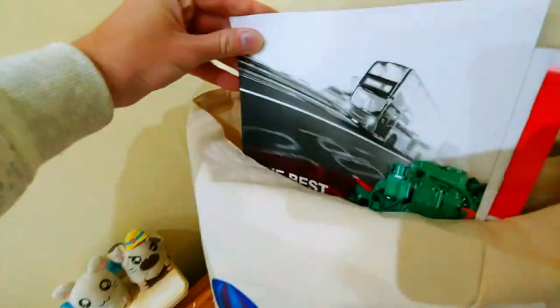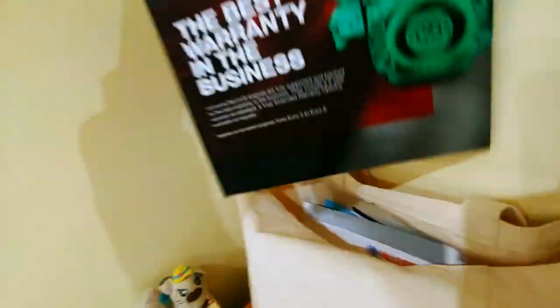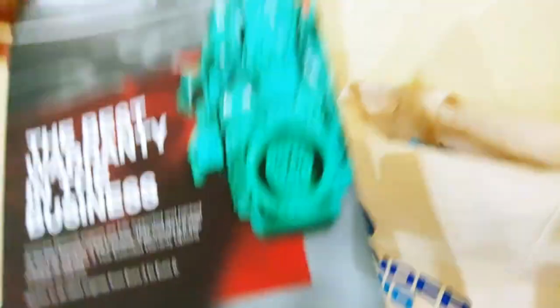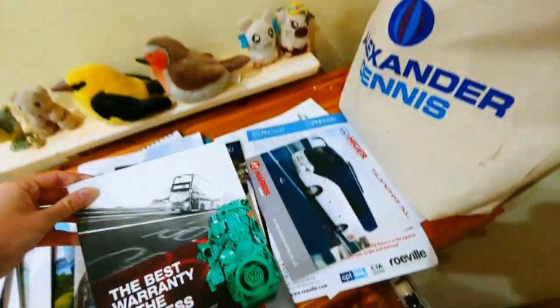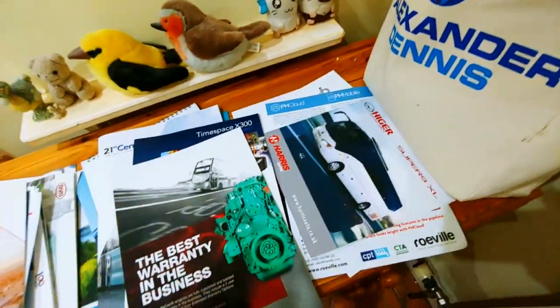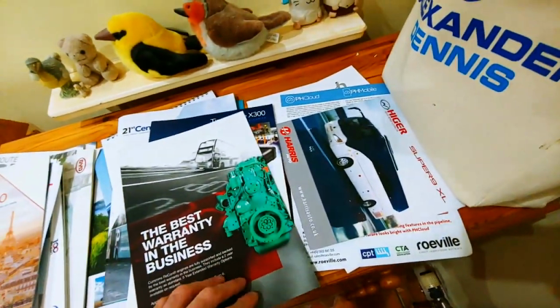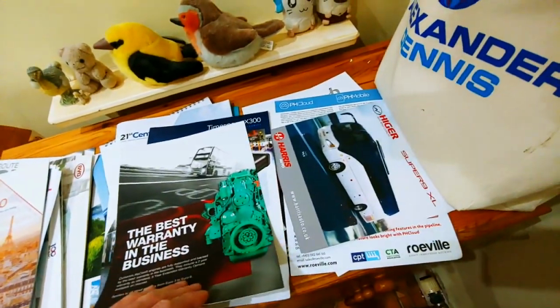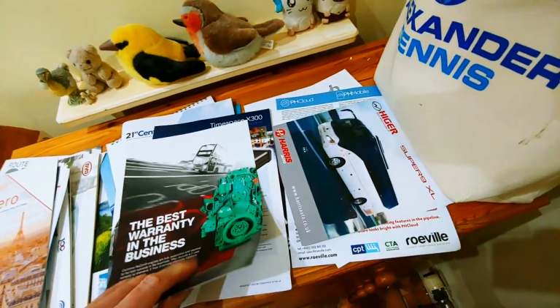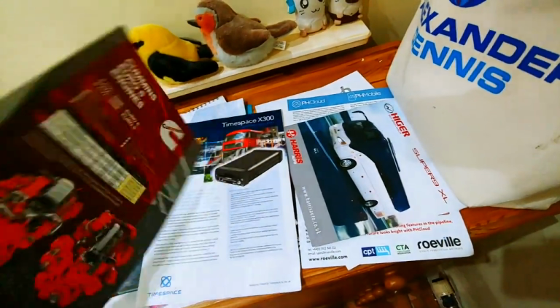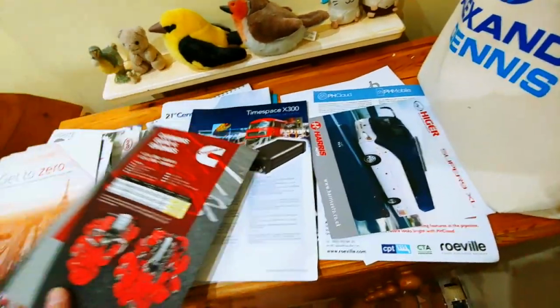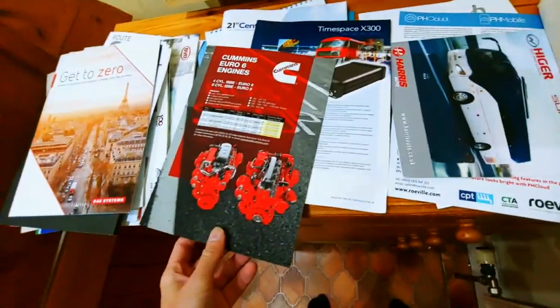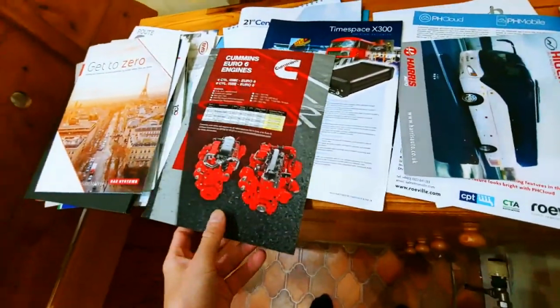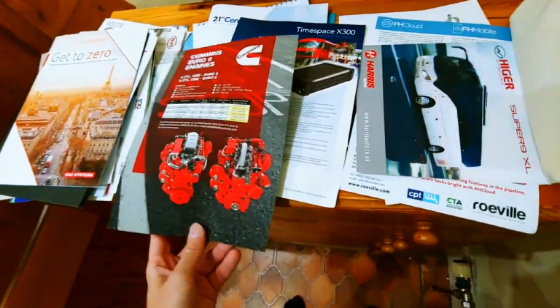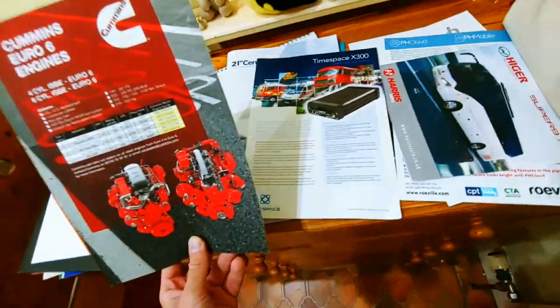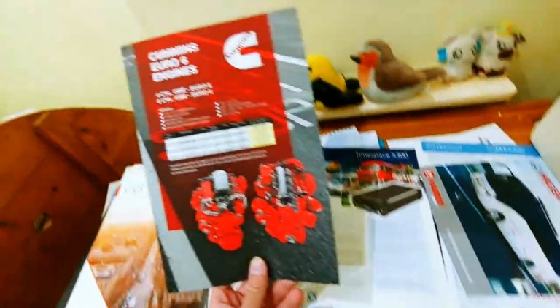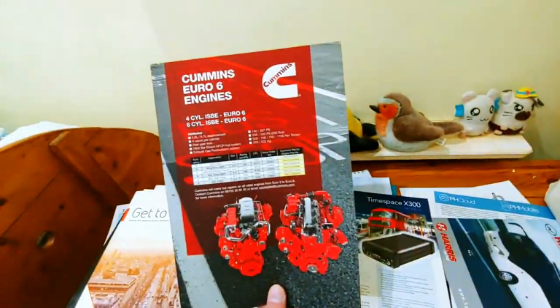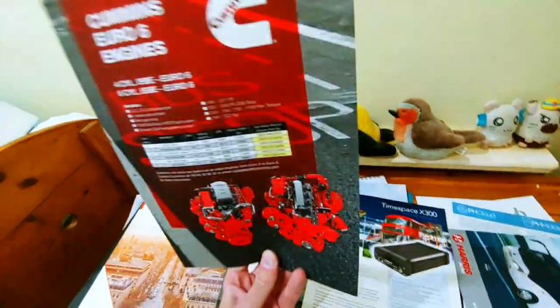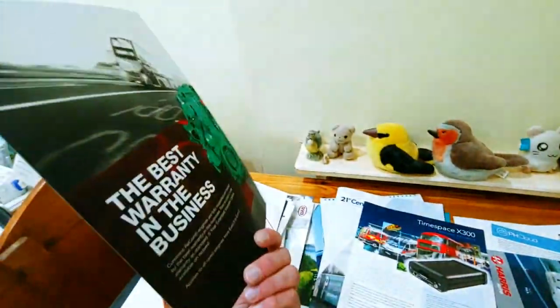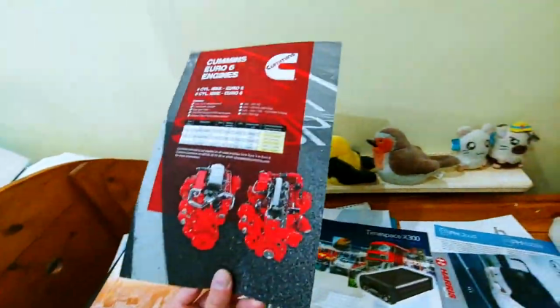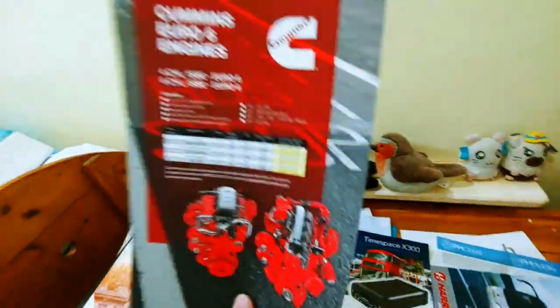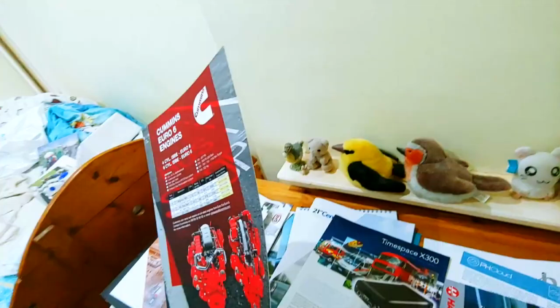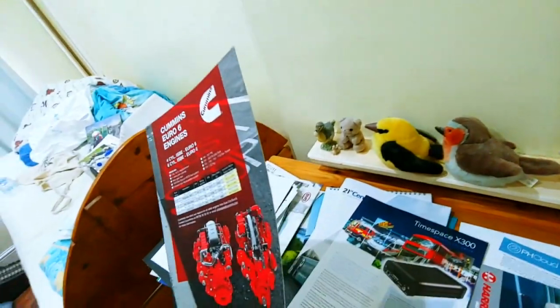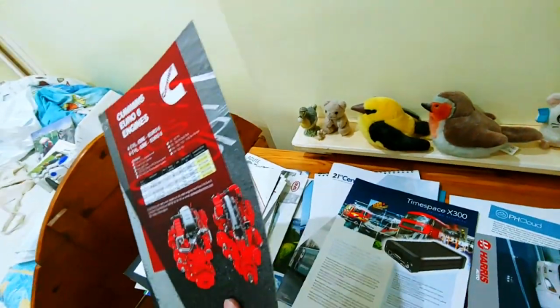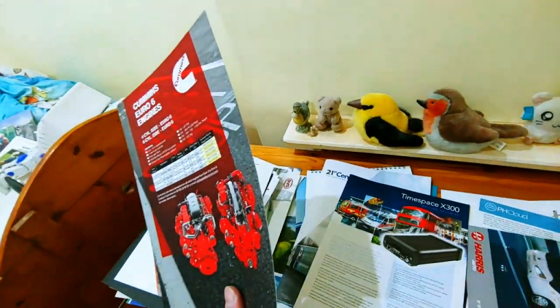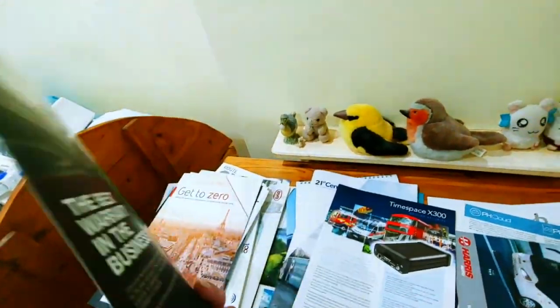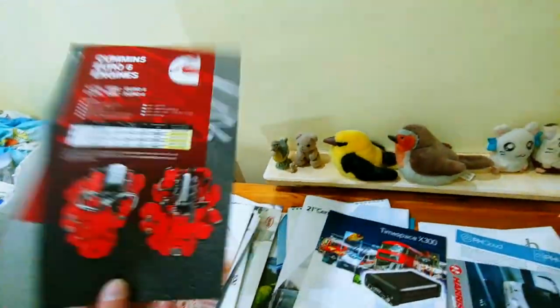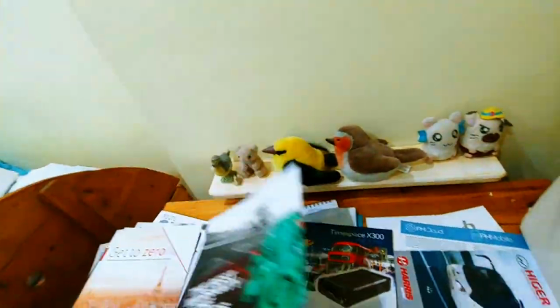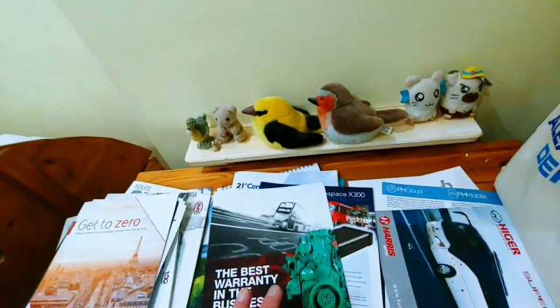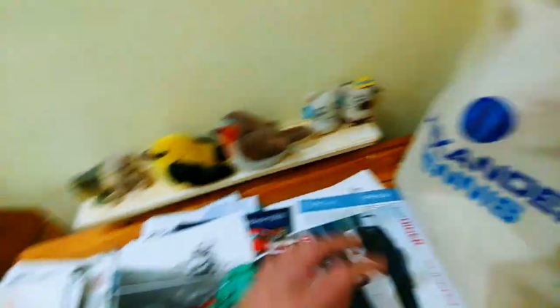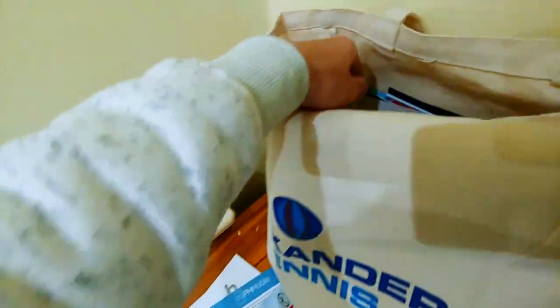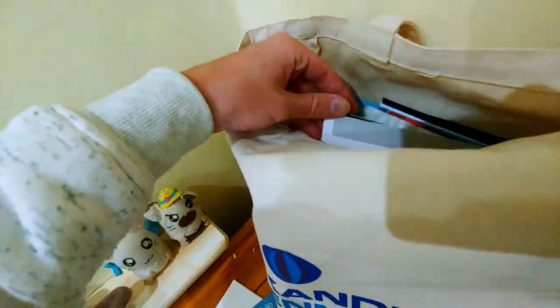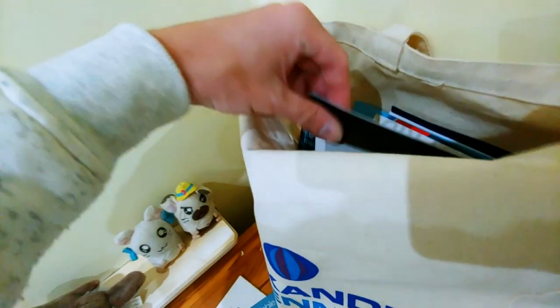Now we have 'the best warranty in the business' — Cummins Engines. Obviously they supply a huge range of engines and make some of the best, but engines are on the way out; we're moving into electric now. For that reason I'm going to put them in the medium pile.